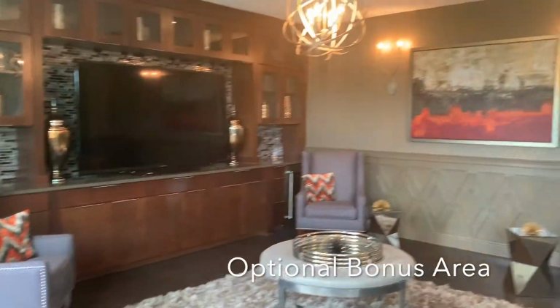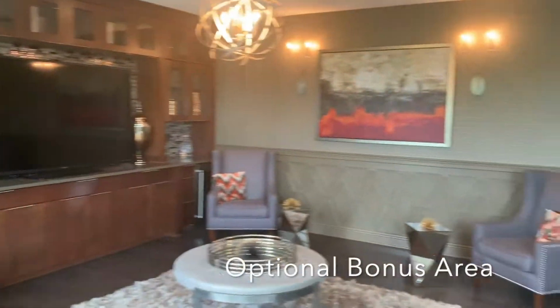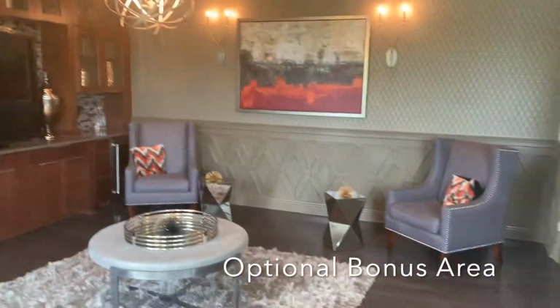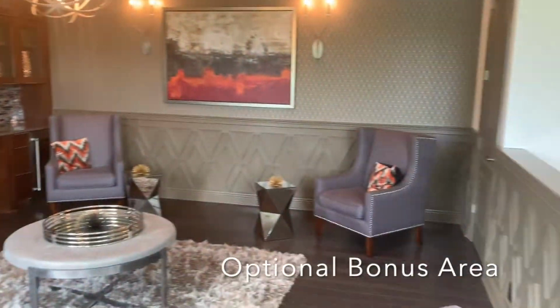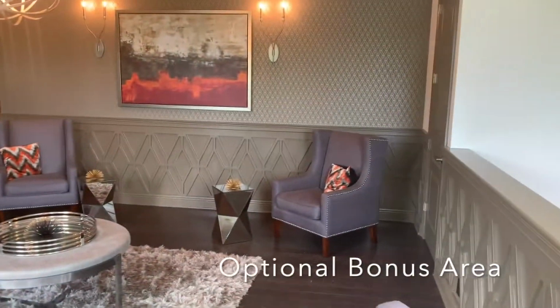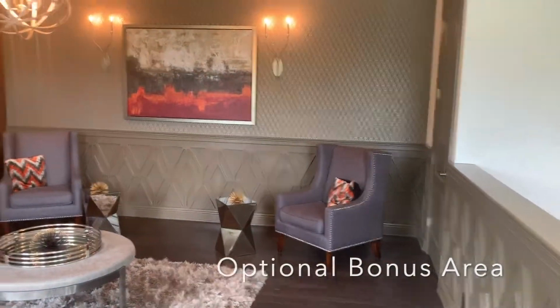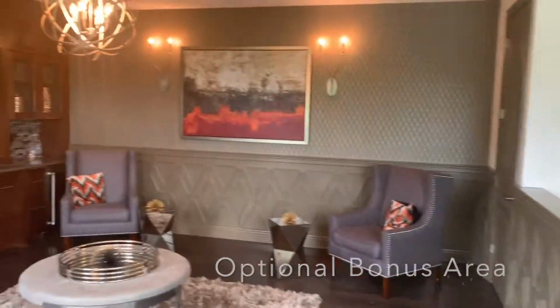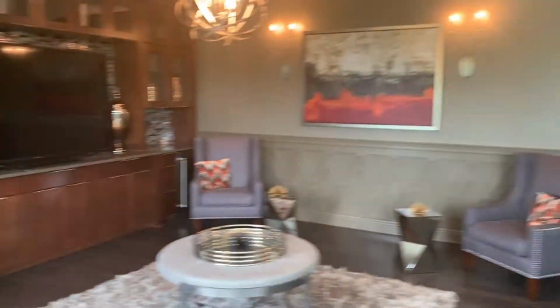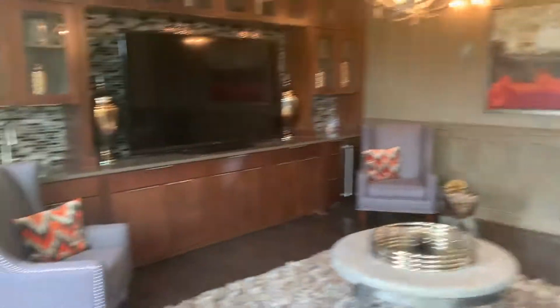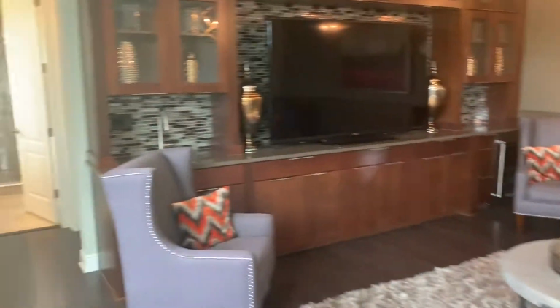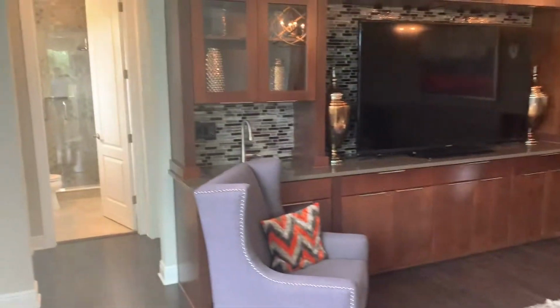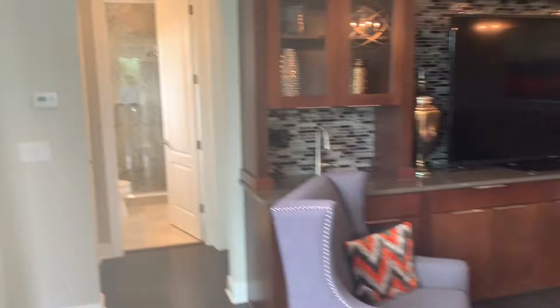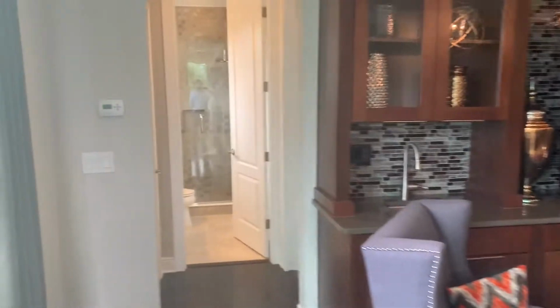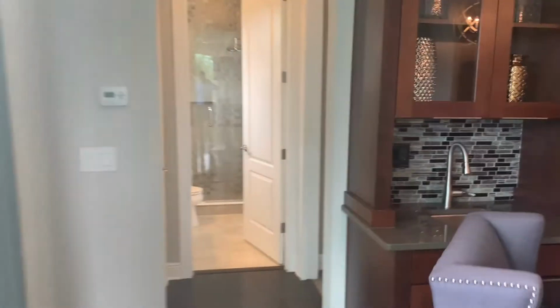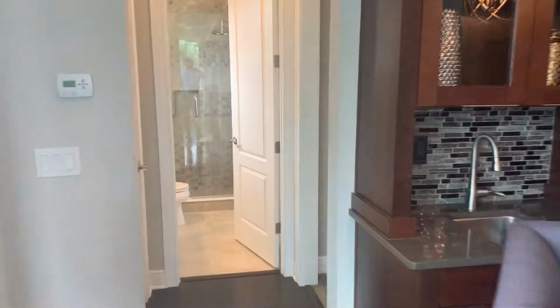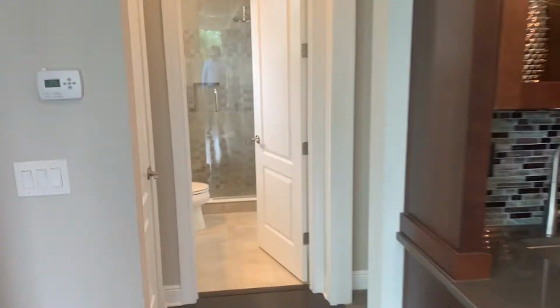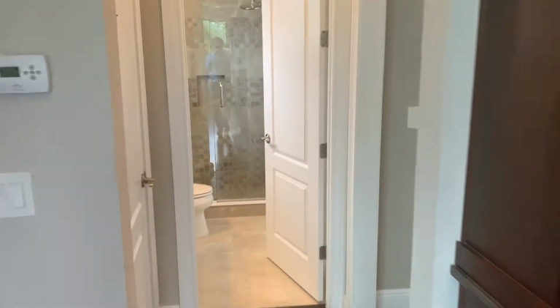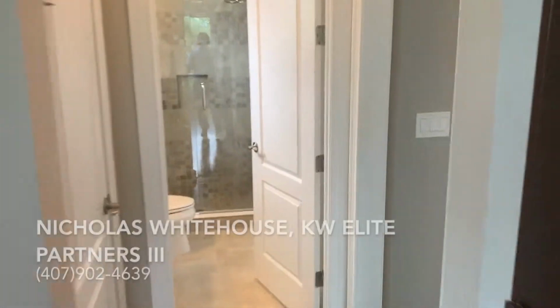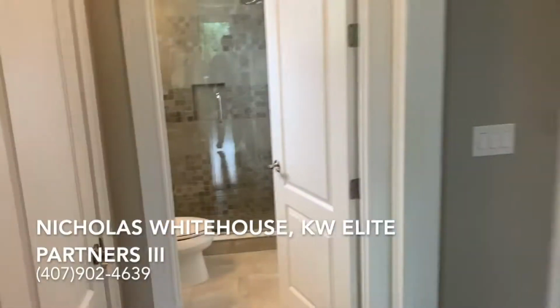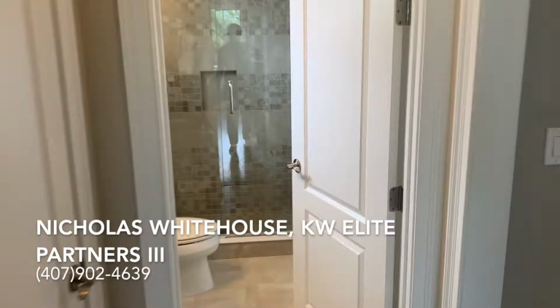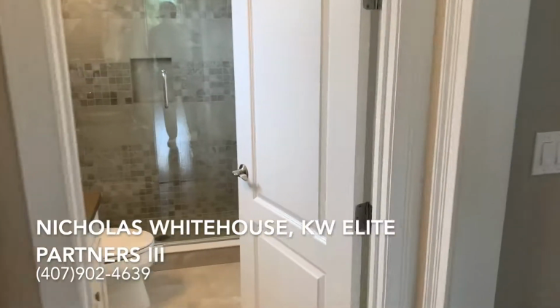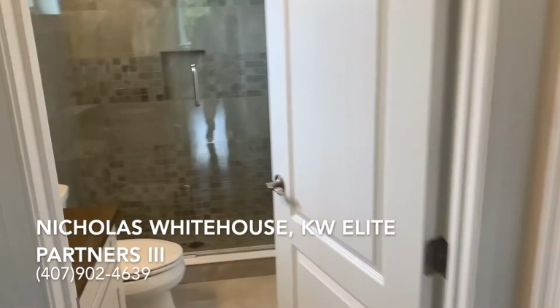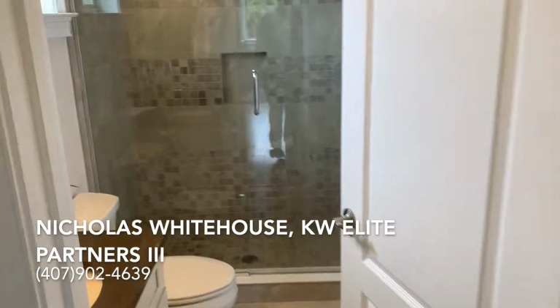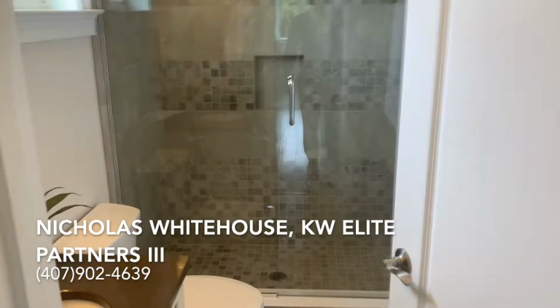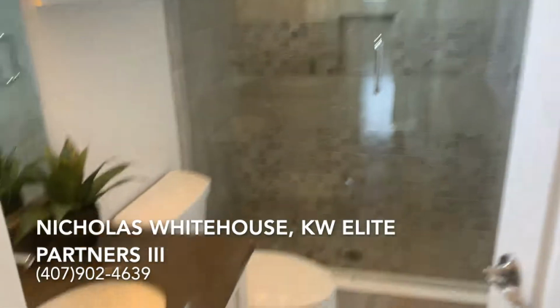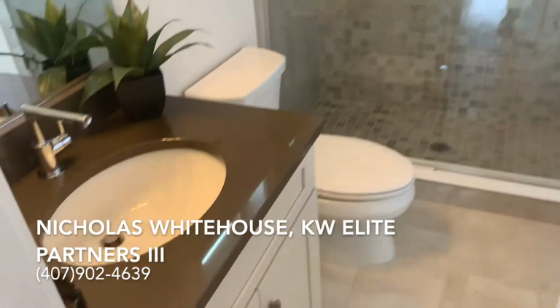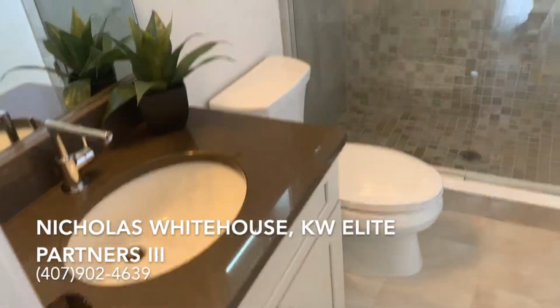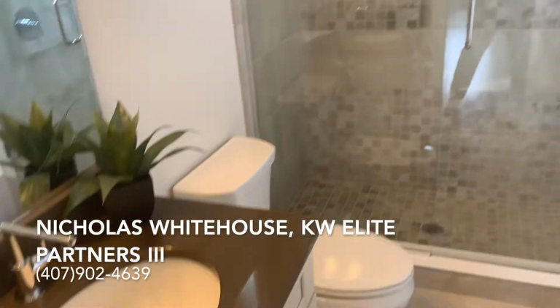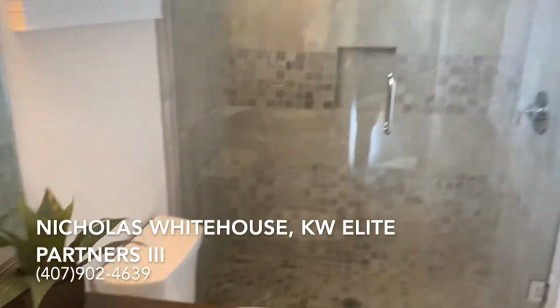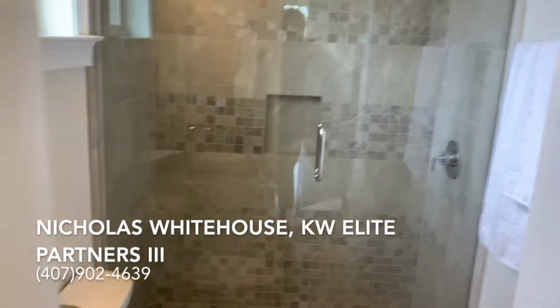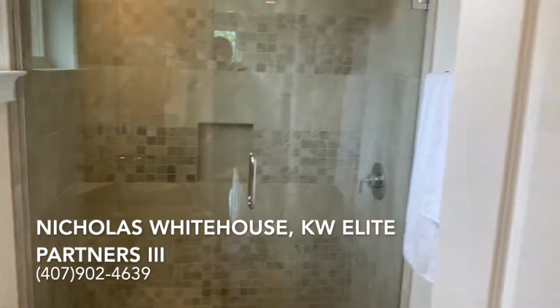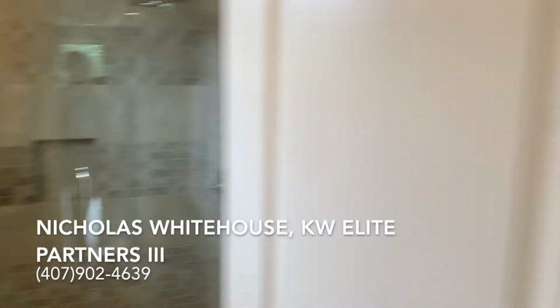For any additional information on this Brighton model, give me a call directly at 407-902-4639 or send me an email at nicholas.whitehouse9@kw.com. Thanks for tuning in.